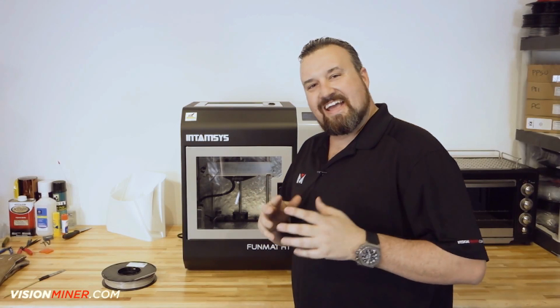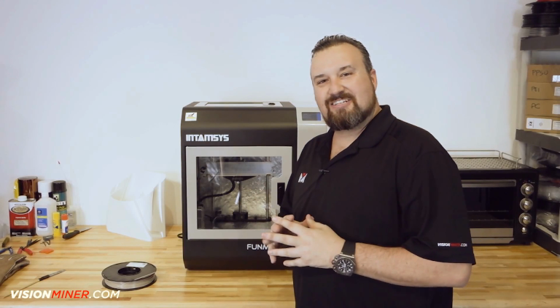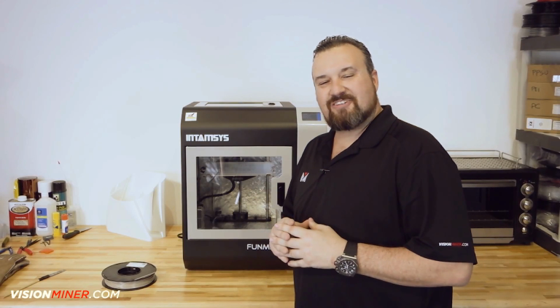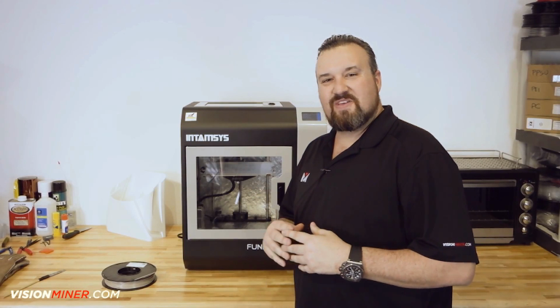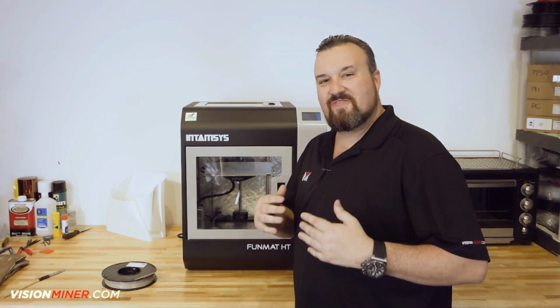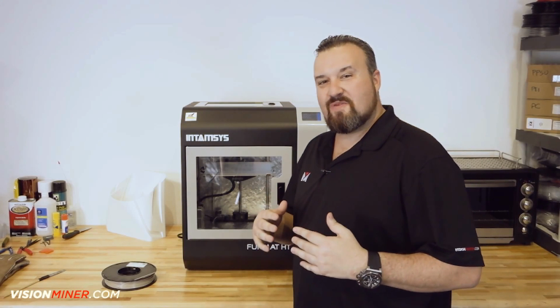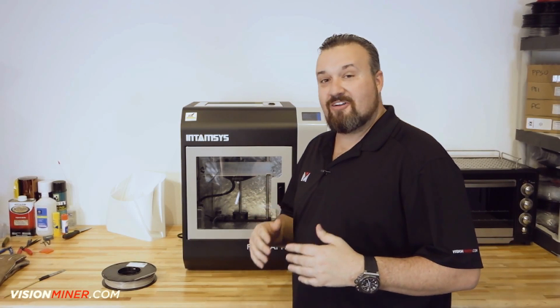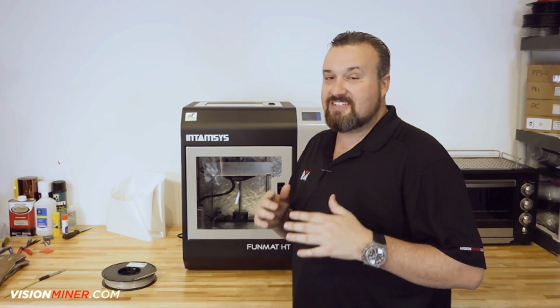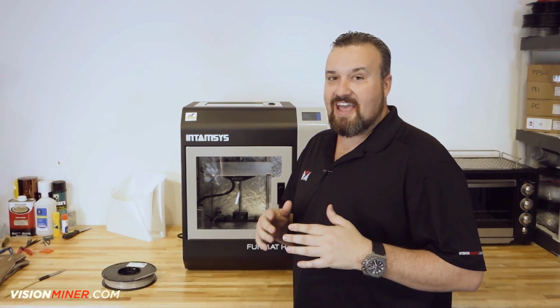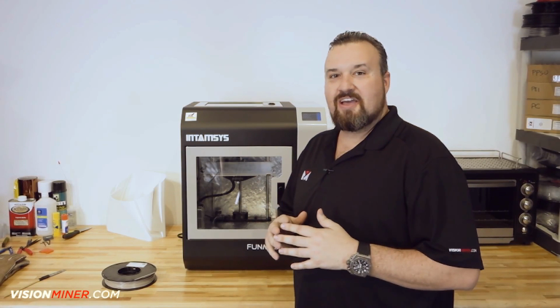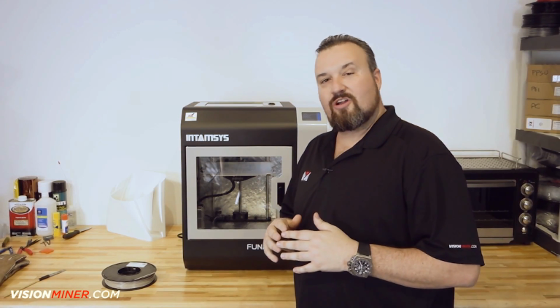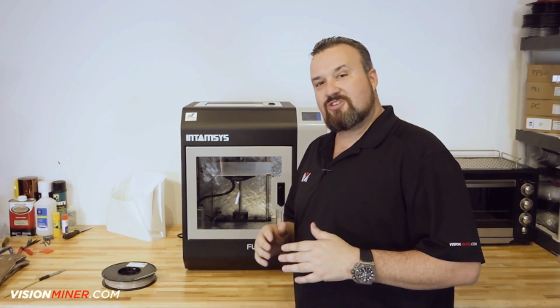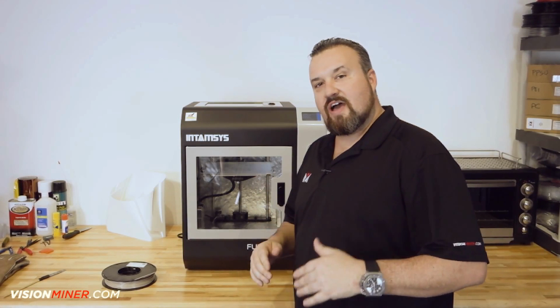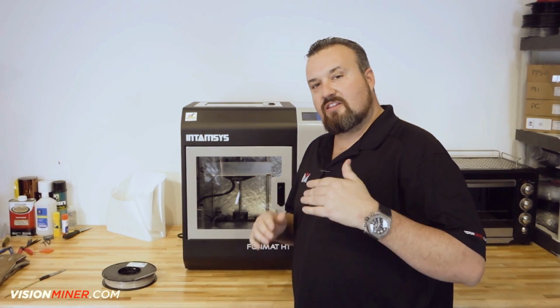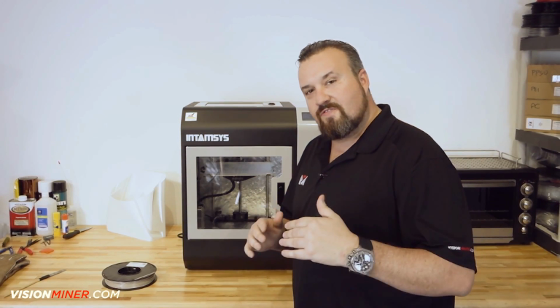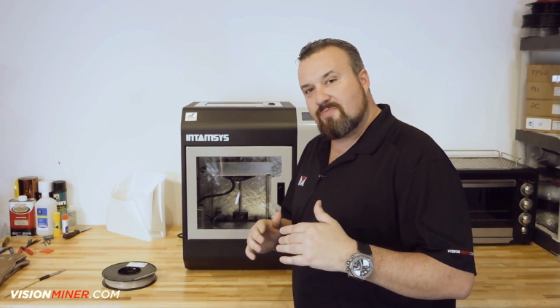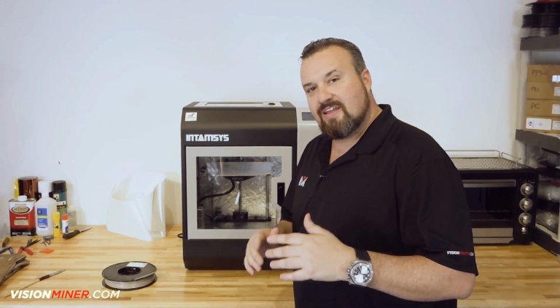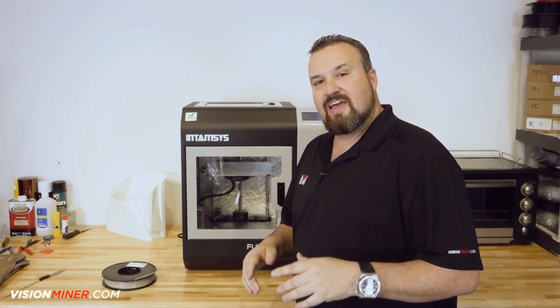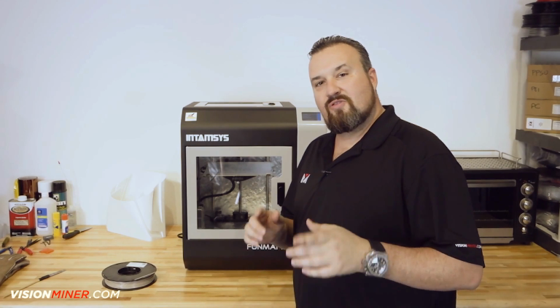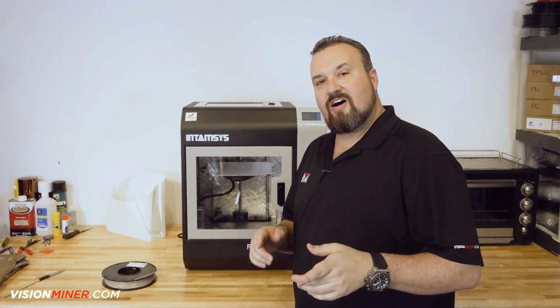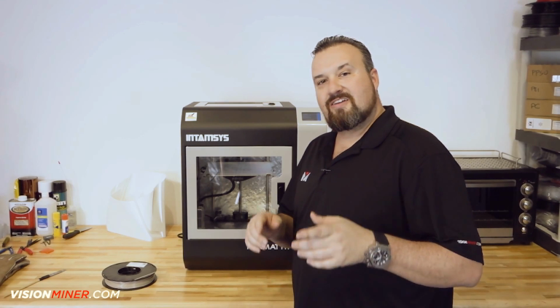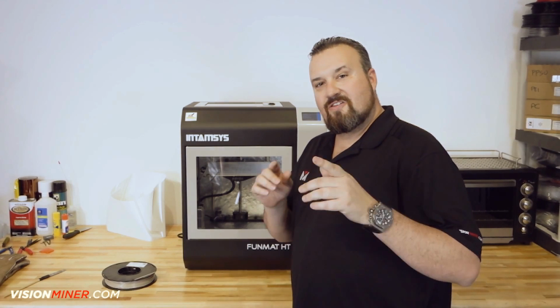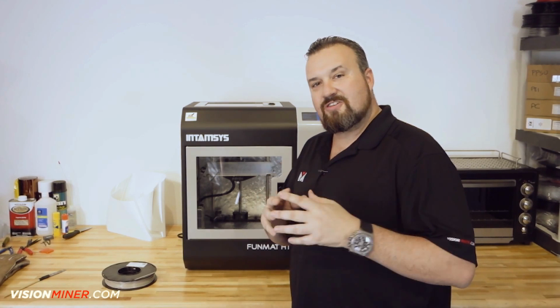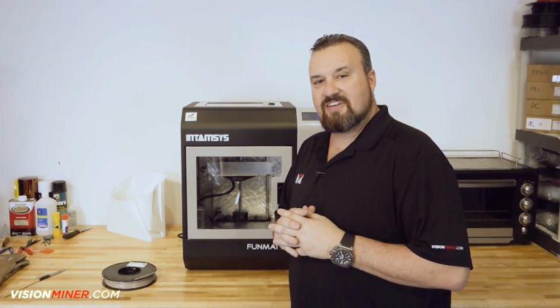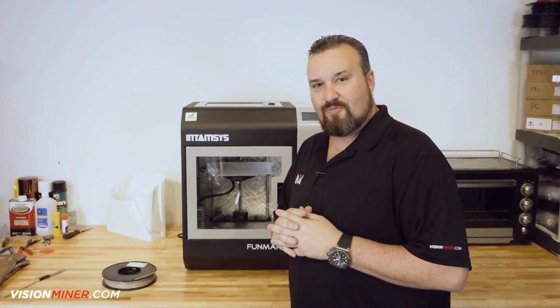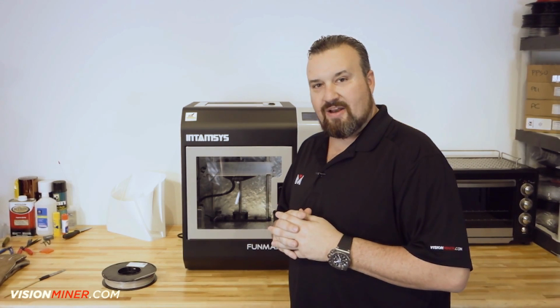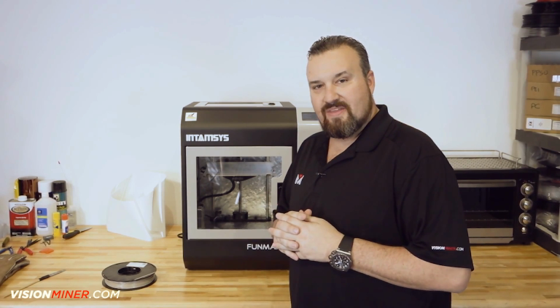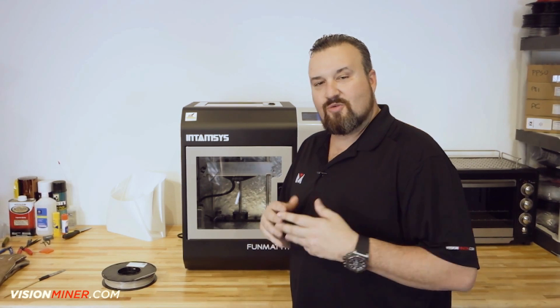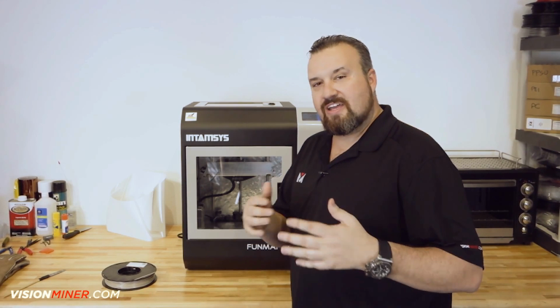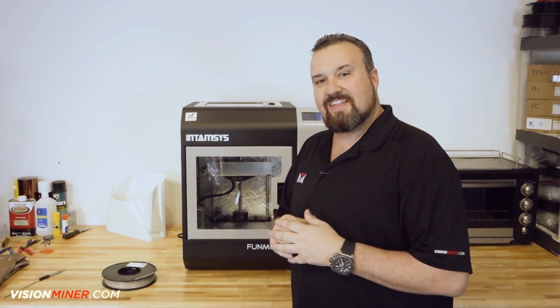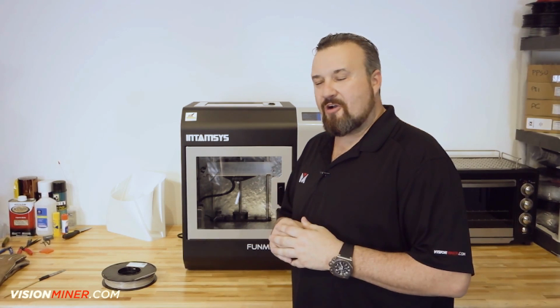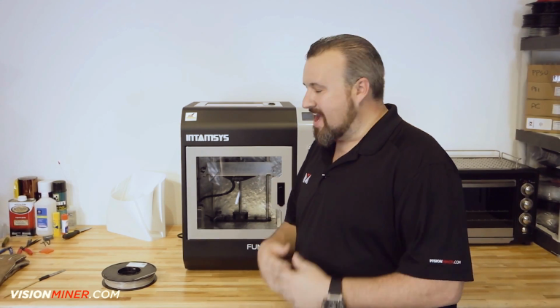Hey guys, Patrick Smith from Vision Miner and today we're going to be showing you how to load the filament and moving on to your first successful print. So we're going to get into that right now.